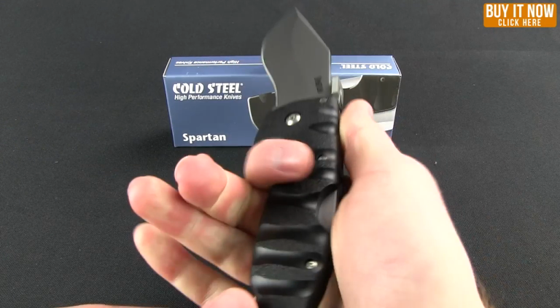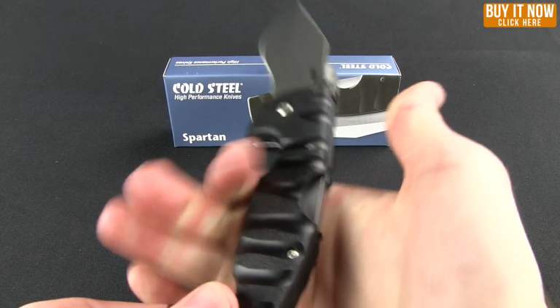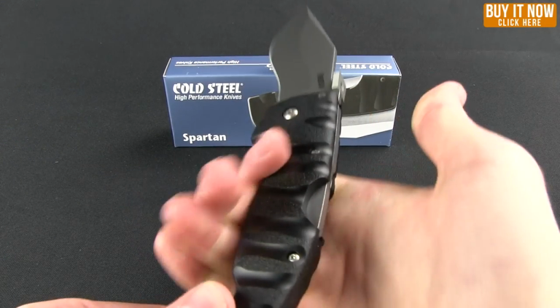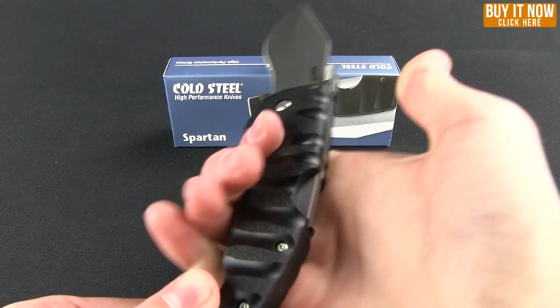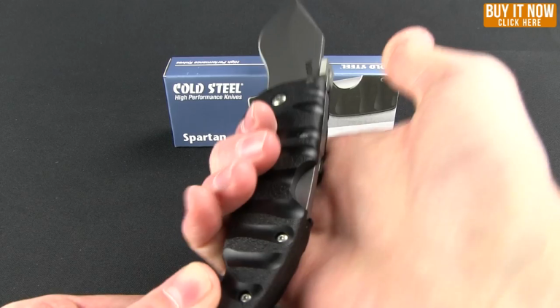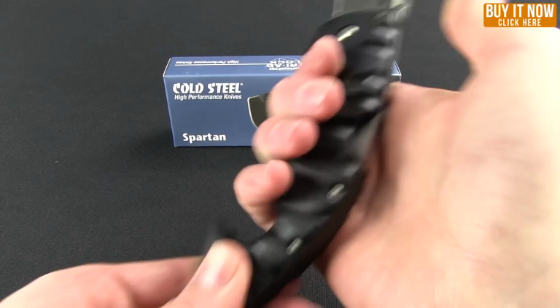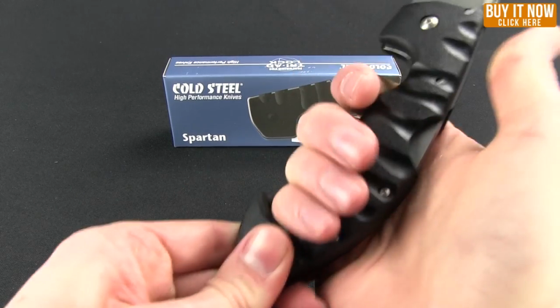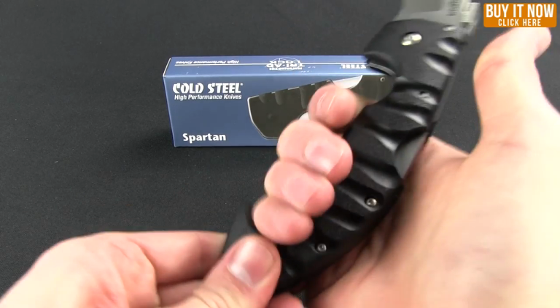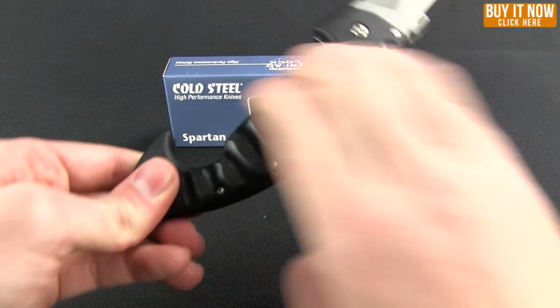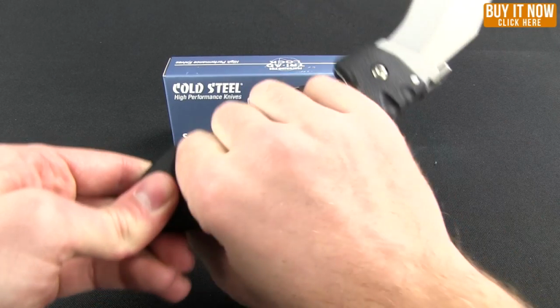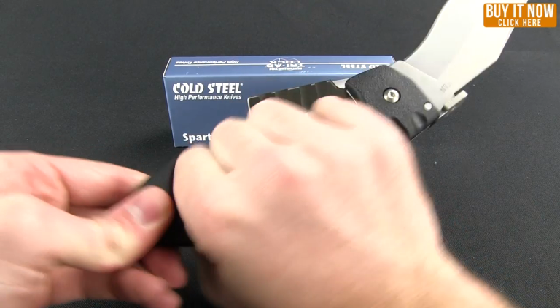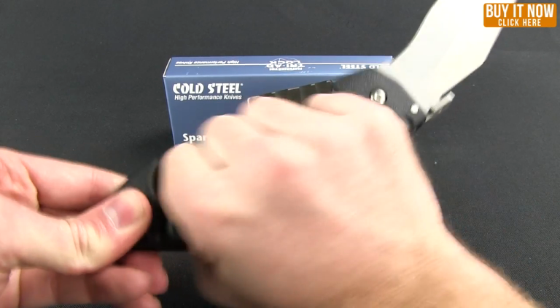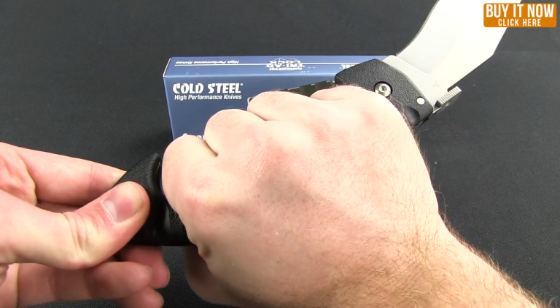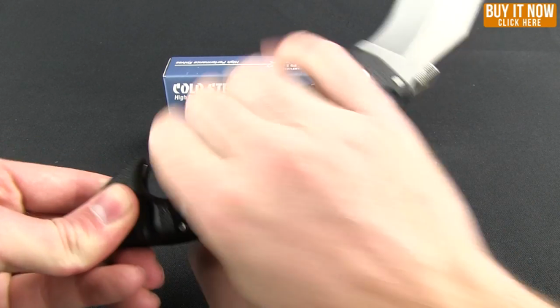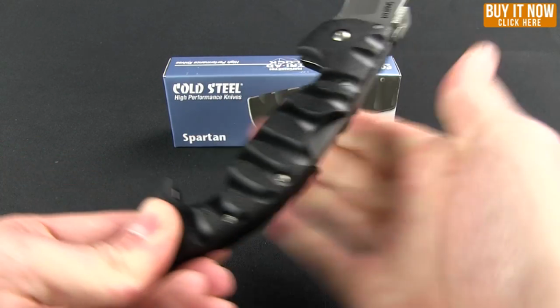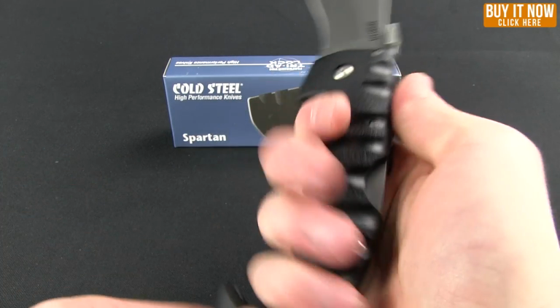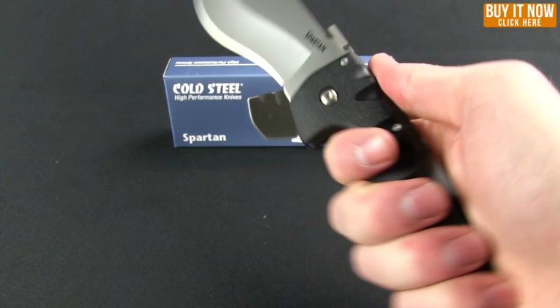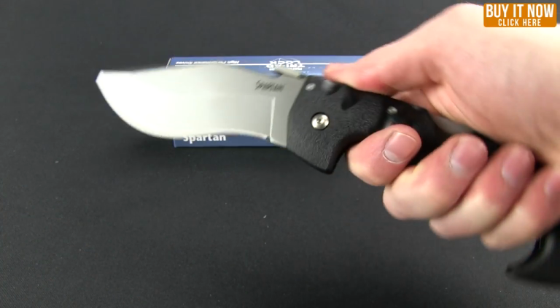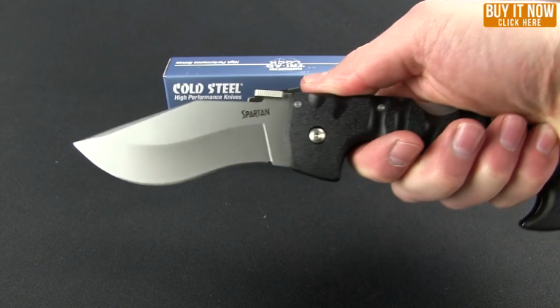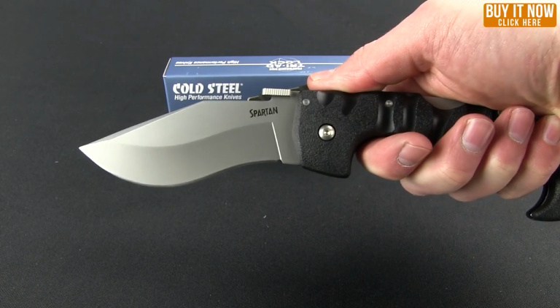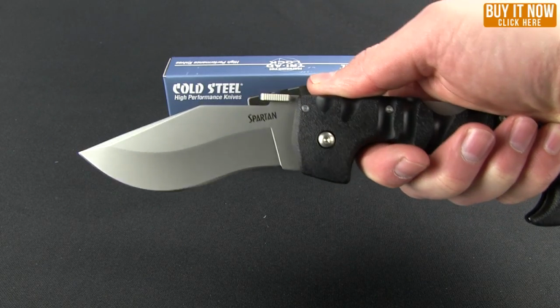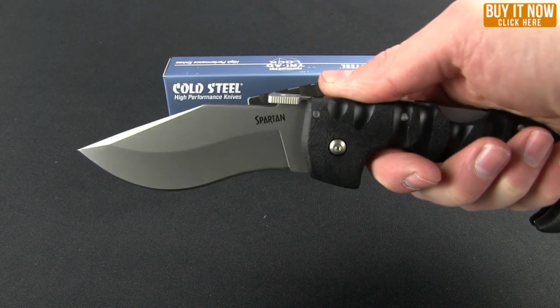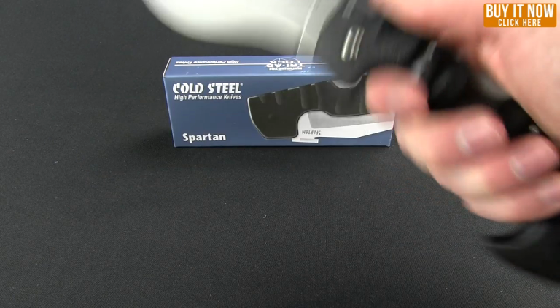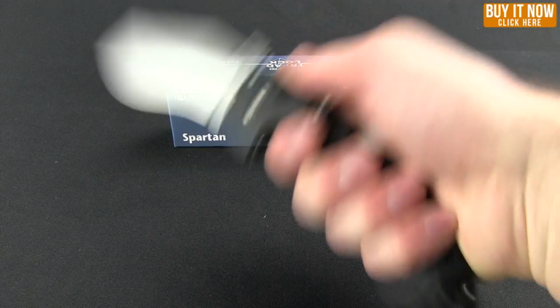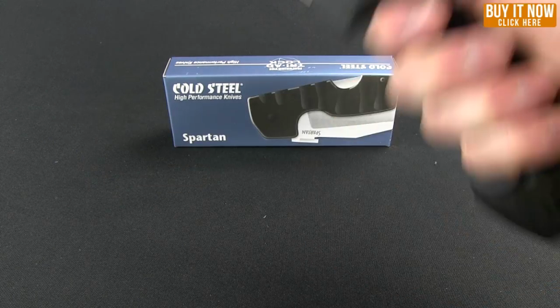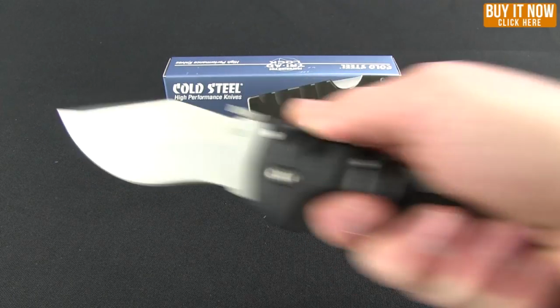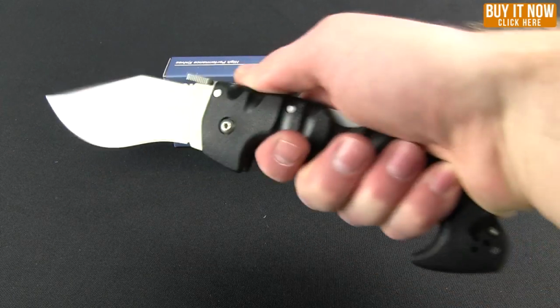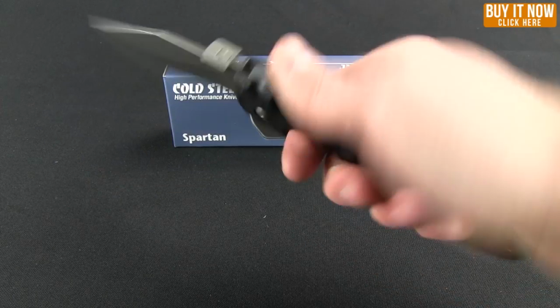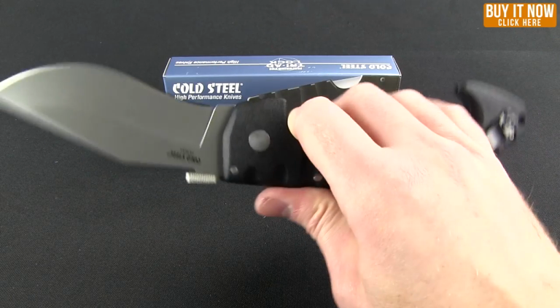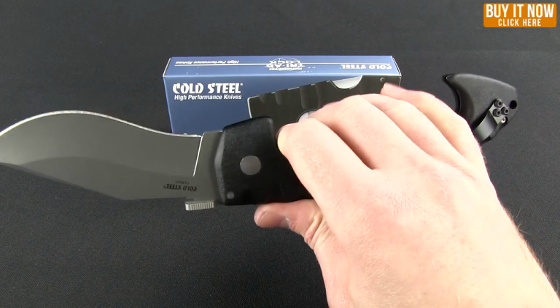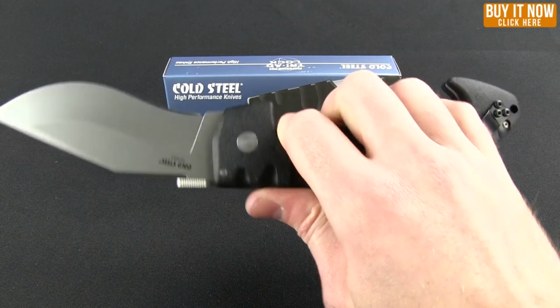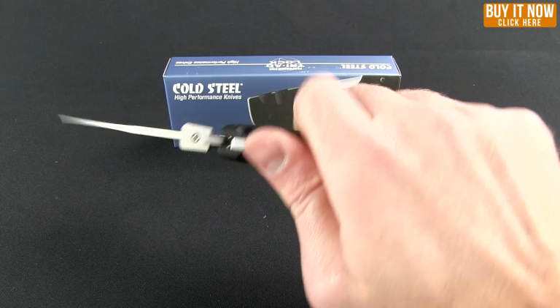You're not going to have to worry about it slipping forward and cutting yourself, or back — even in a reverse grip if you were to use it that way. I think you're very well protected as far as slashing and thrusting cuts.